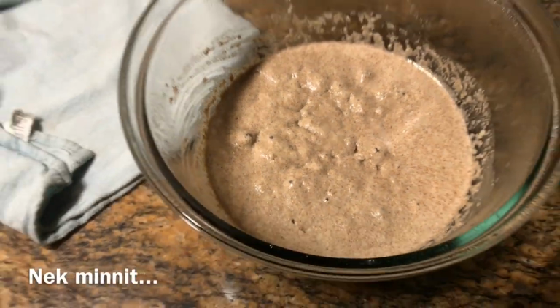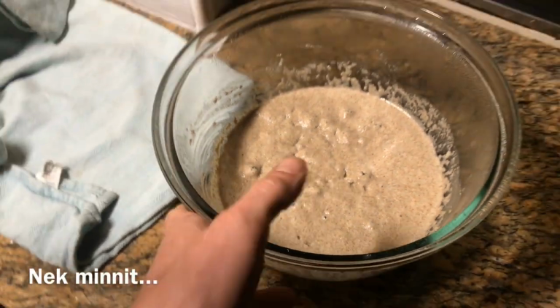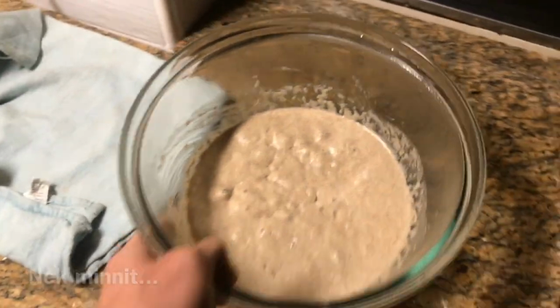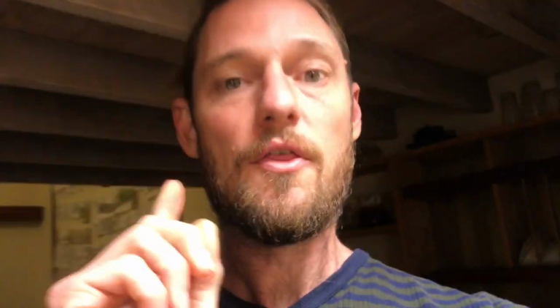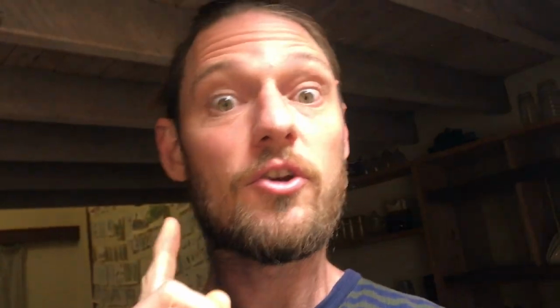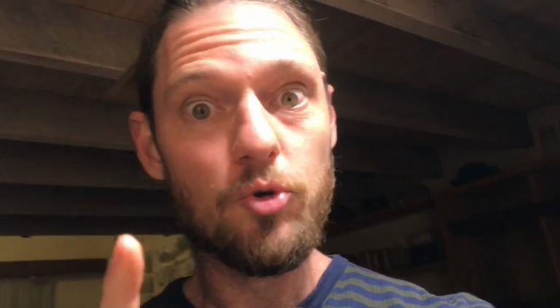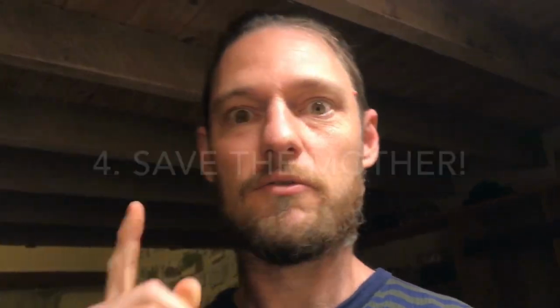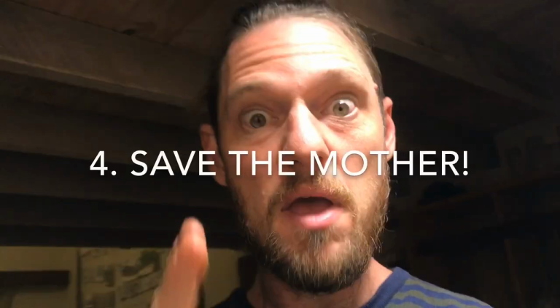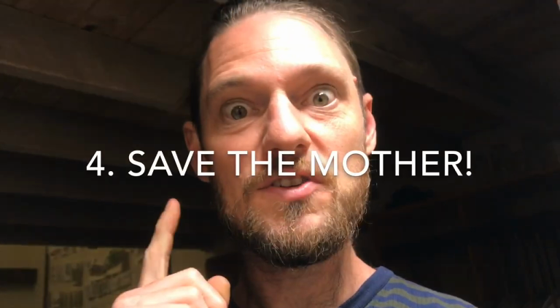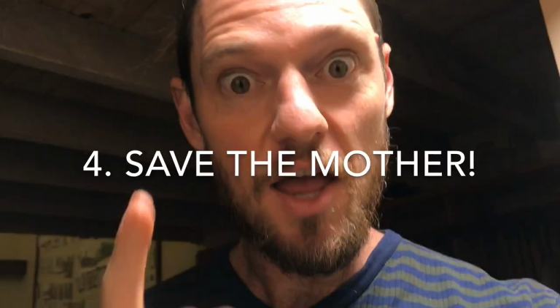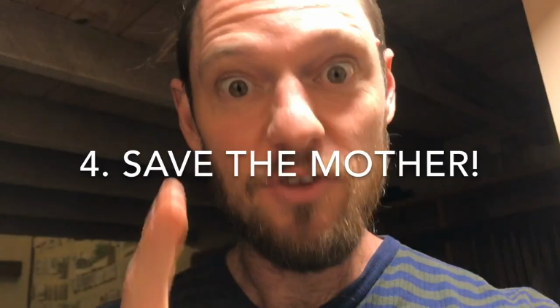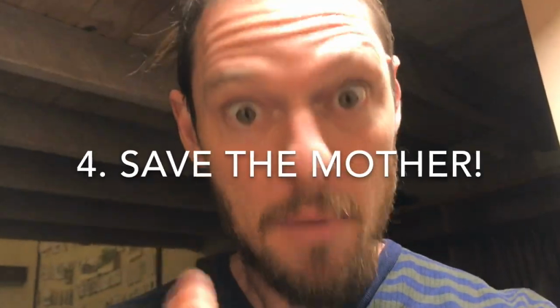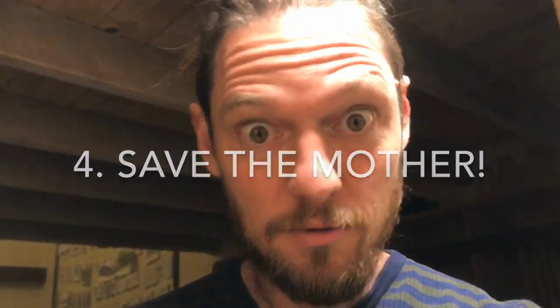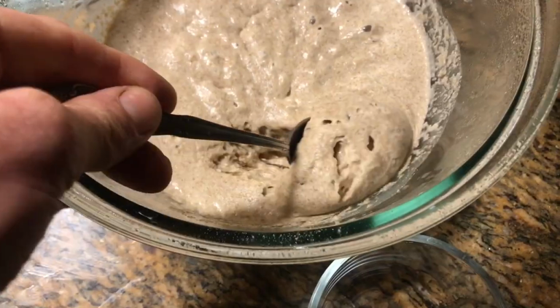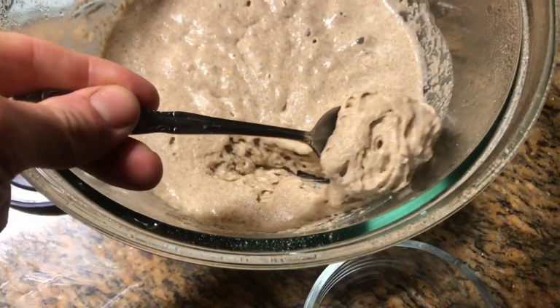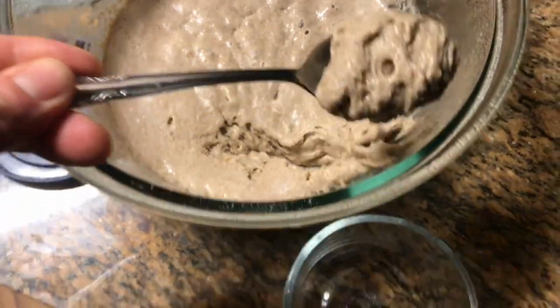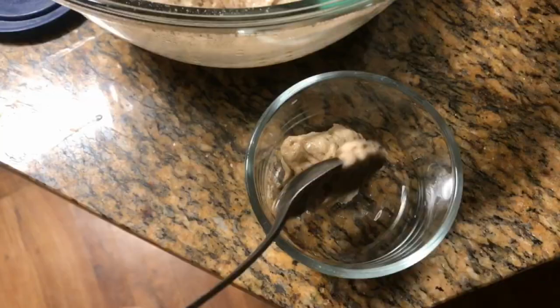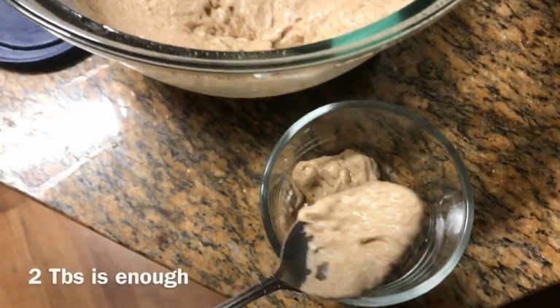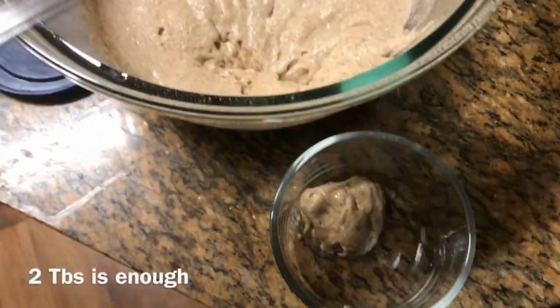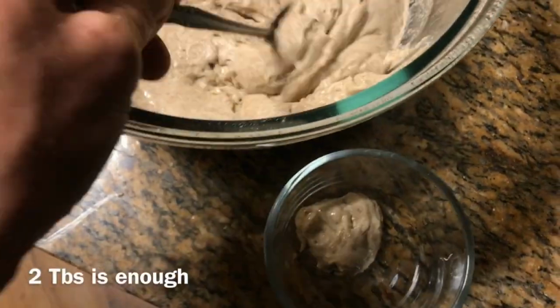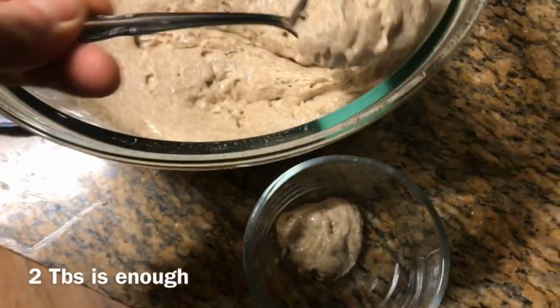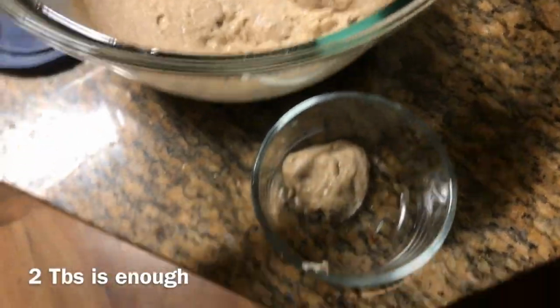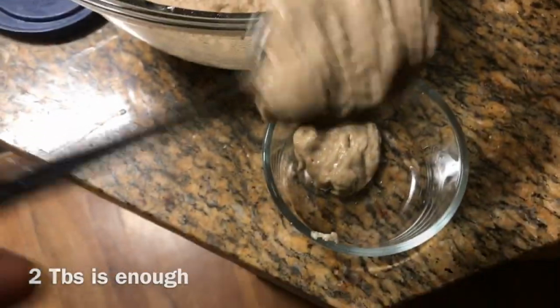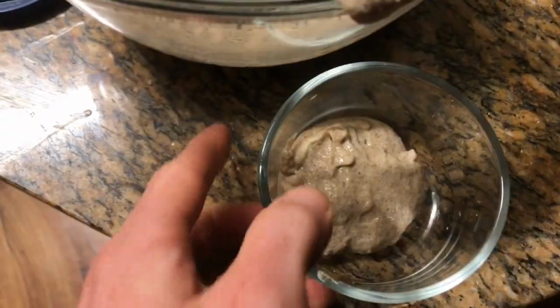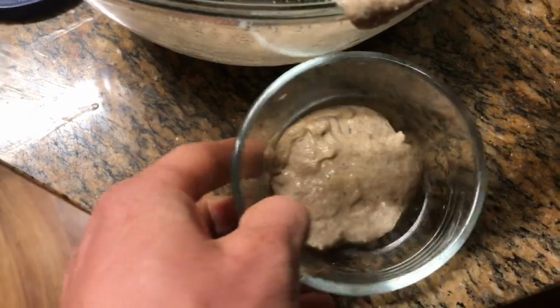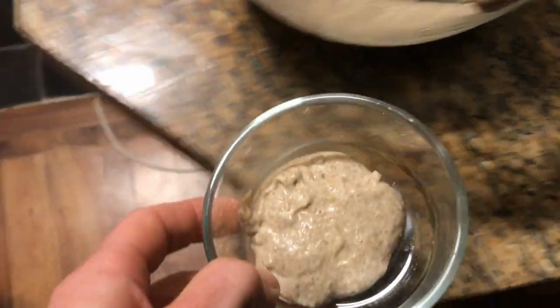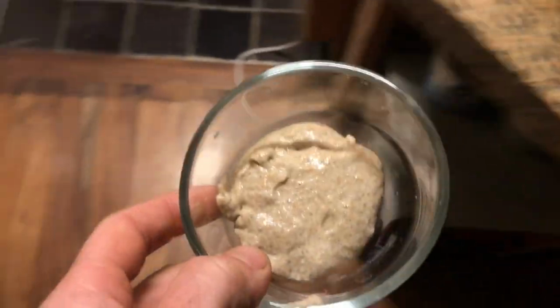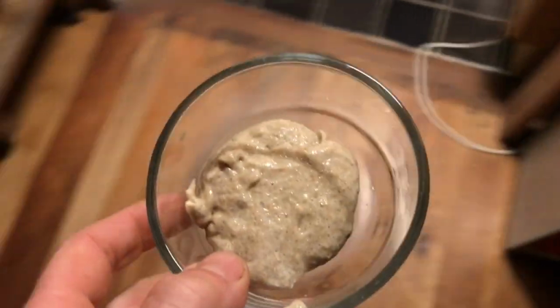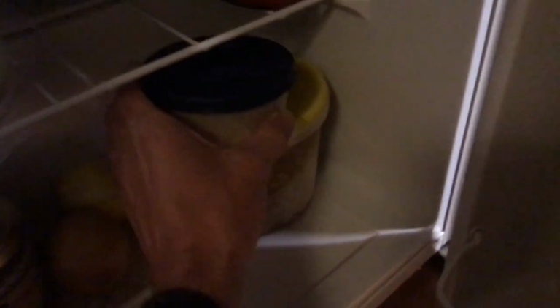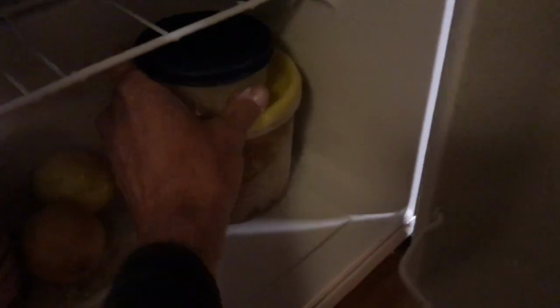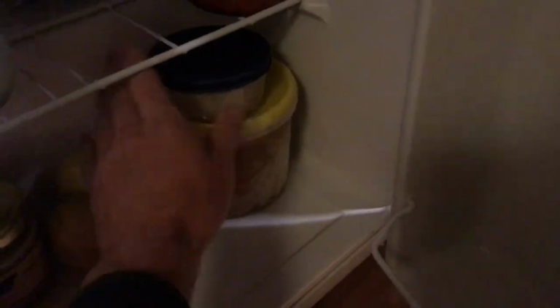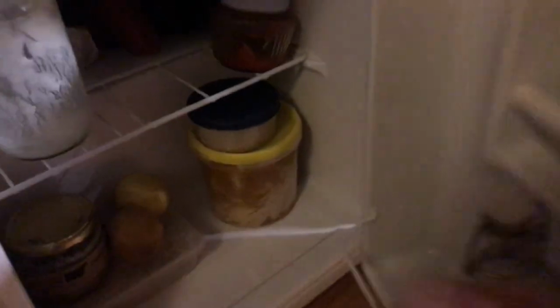Now grab this — this is the crucial bit. Remember to save some of the mother. Just a couple of spoons, enough. And we'll put it to bed in the fridge.